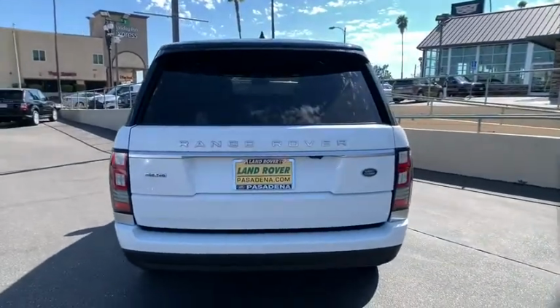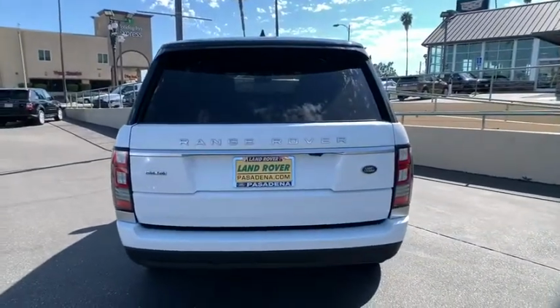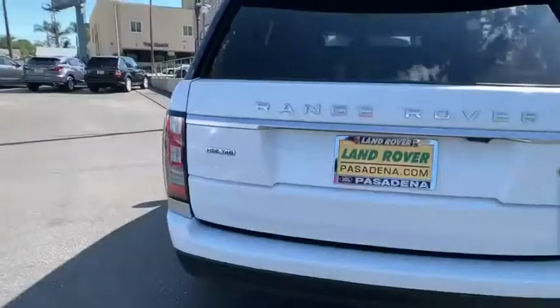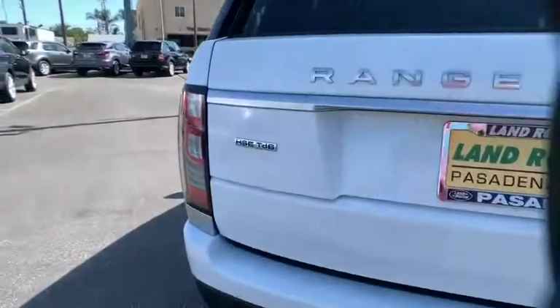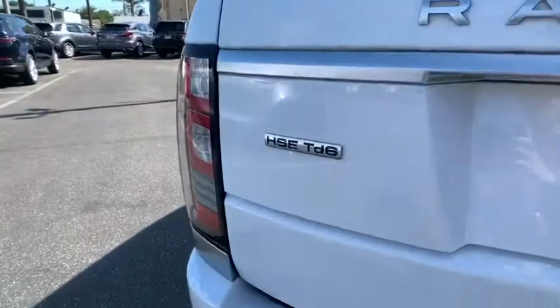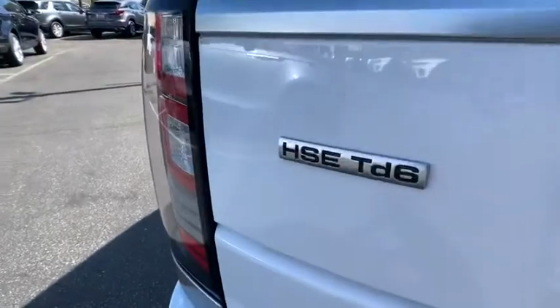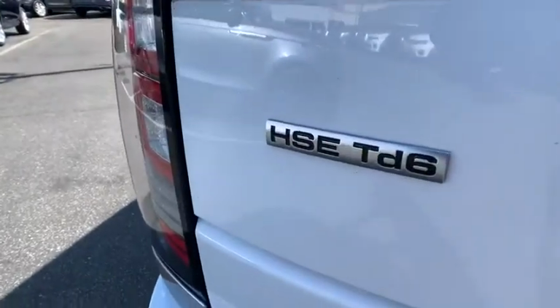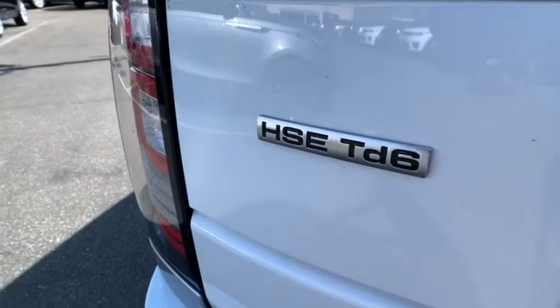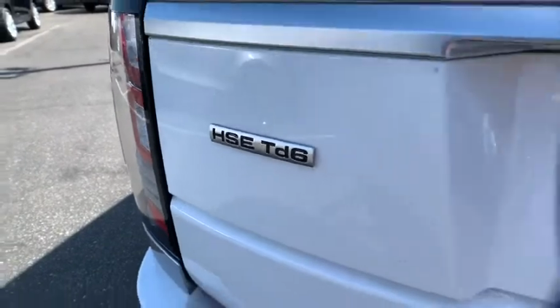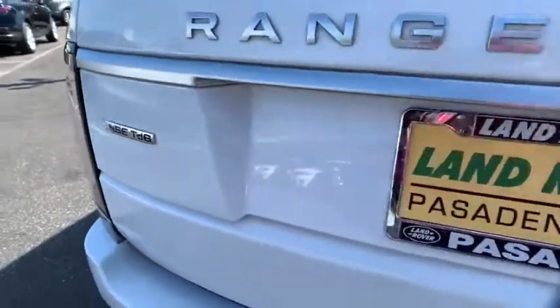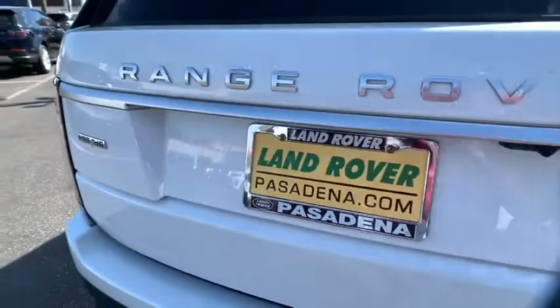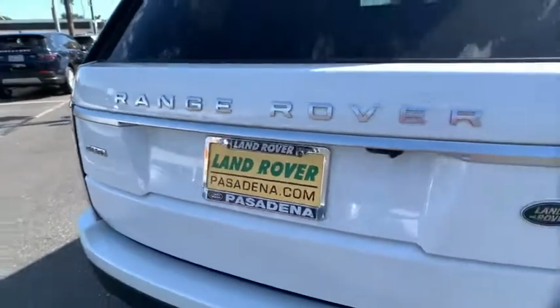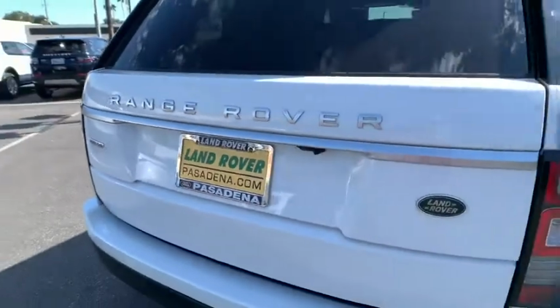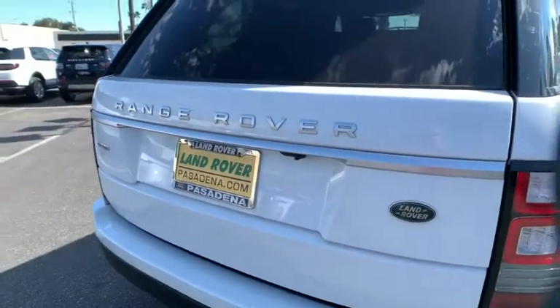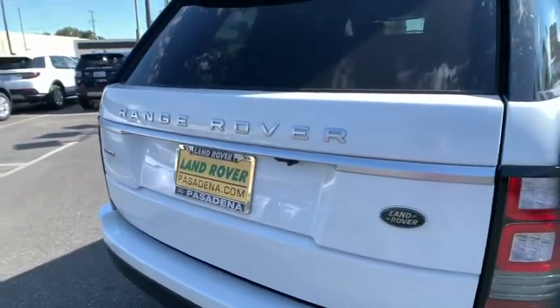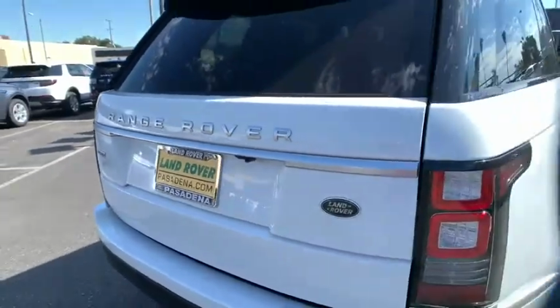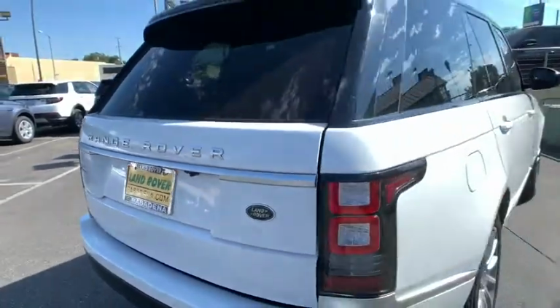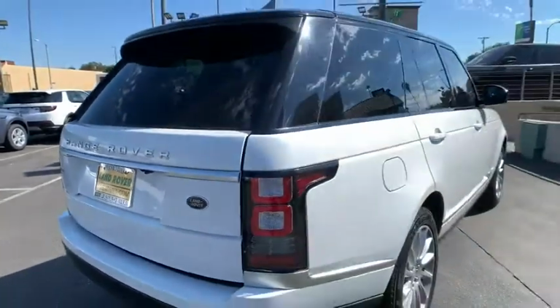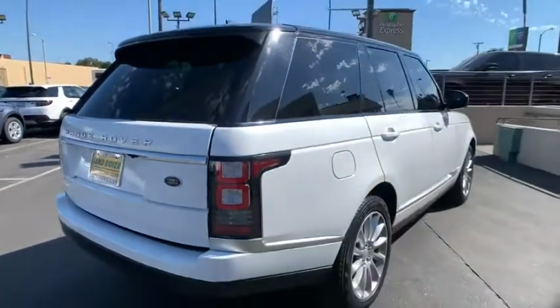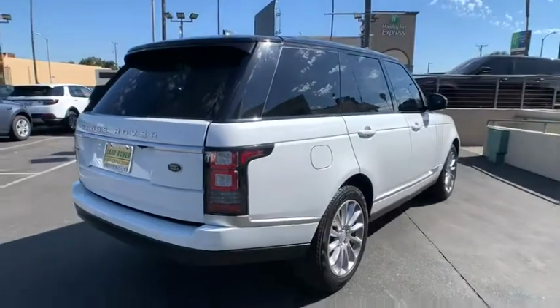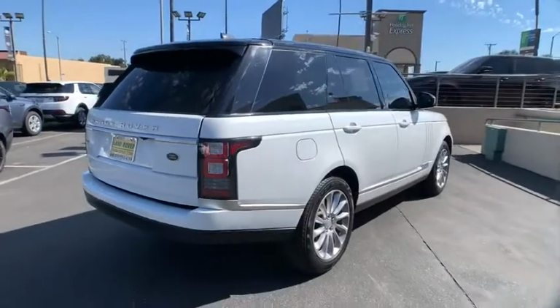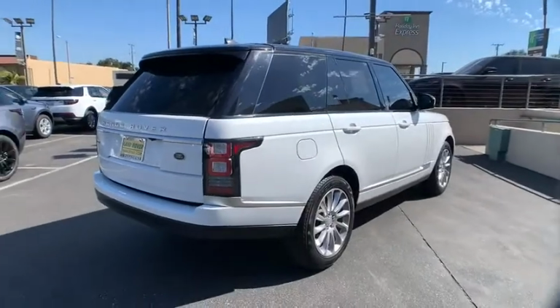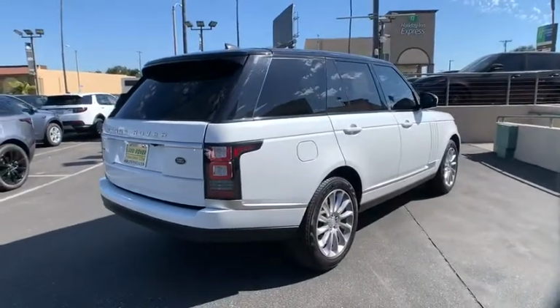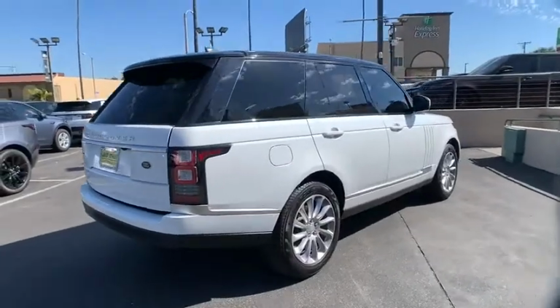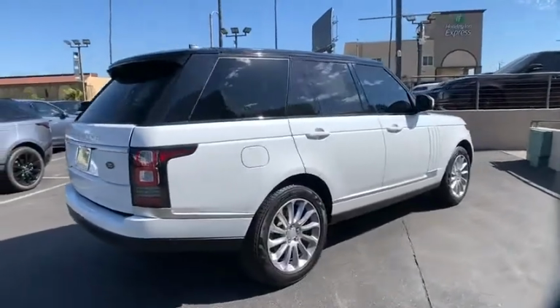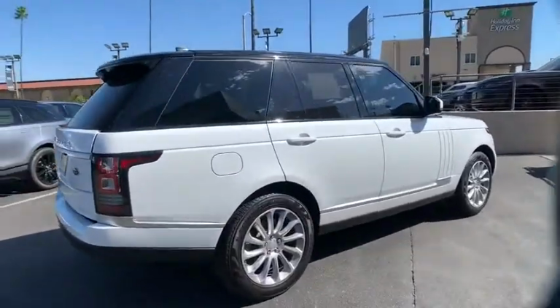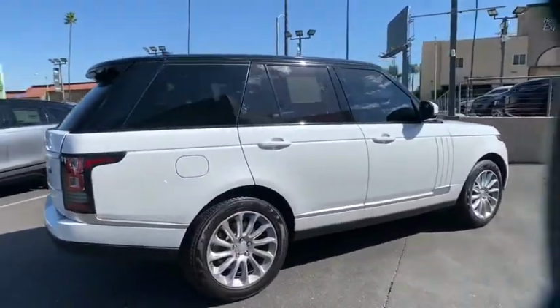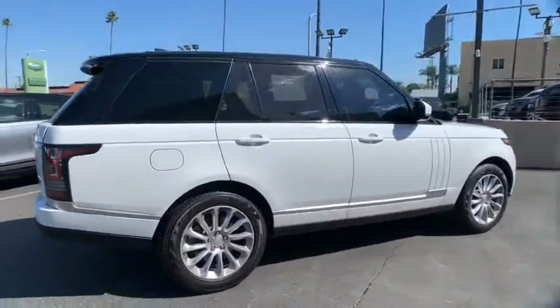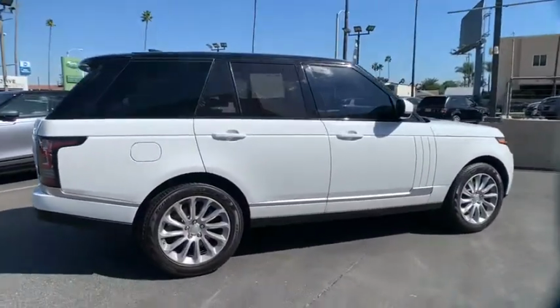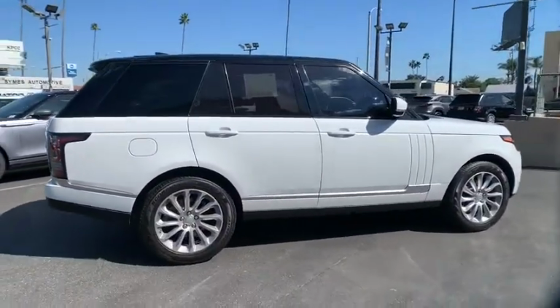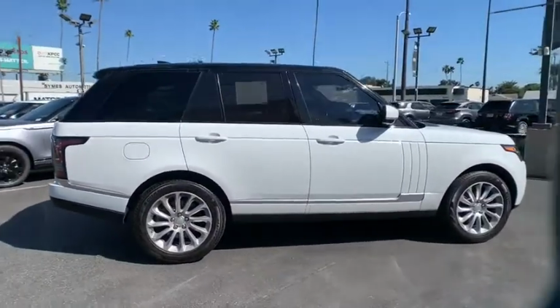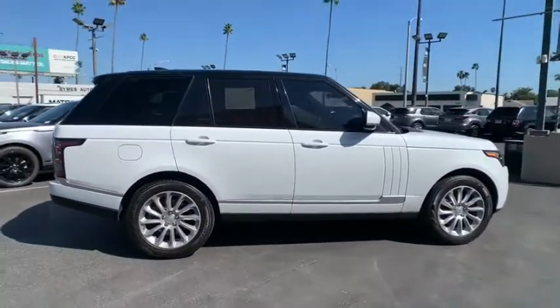Here are some of this vehicle's great options: backup camera, power liftgate, keyless entry, power passenger seat, steering wheel audio controls, remote engine start, navigation system, traction control, stability control.